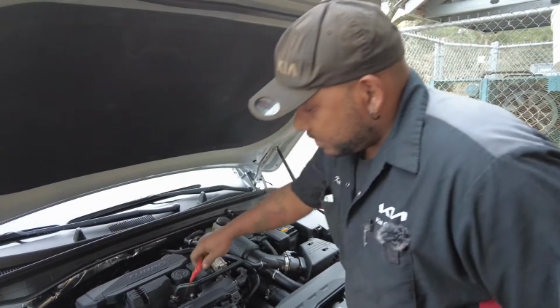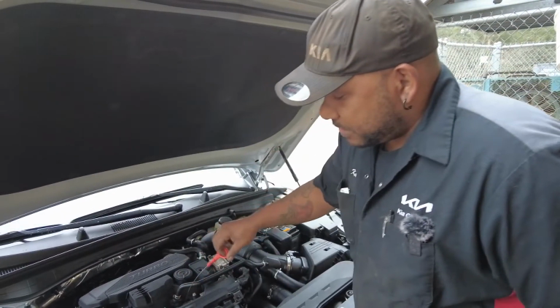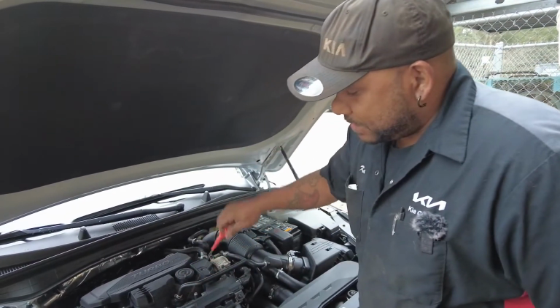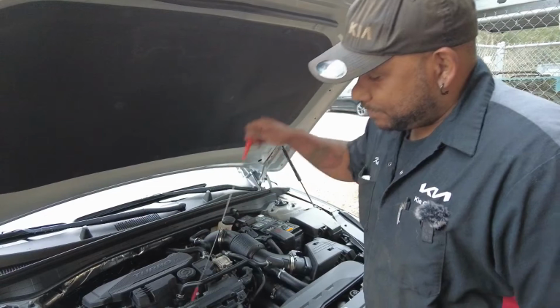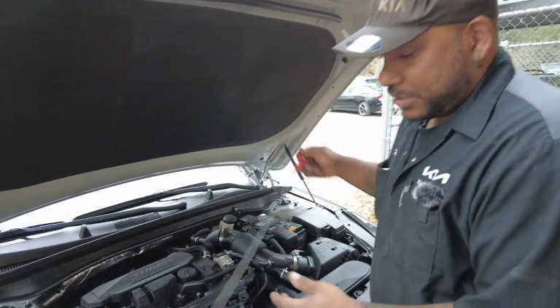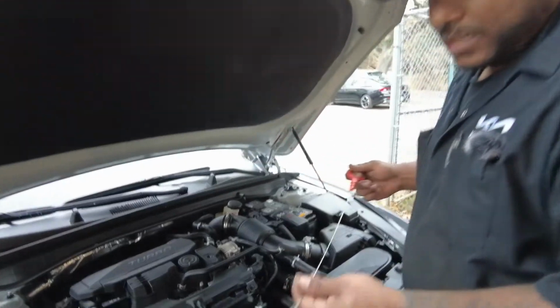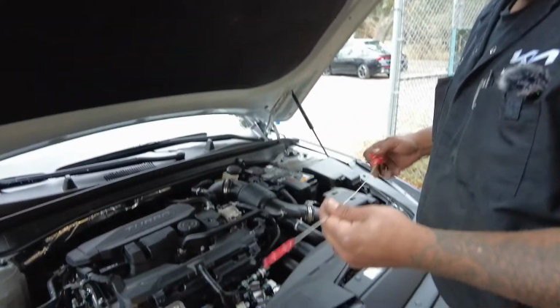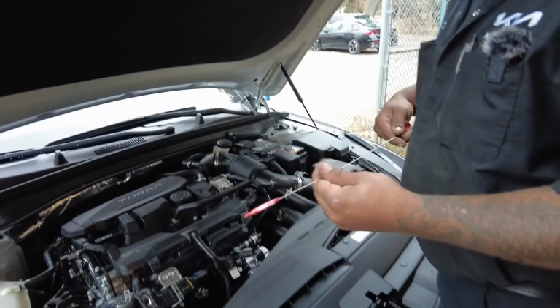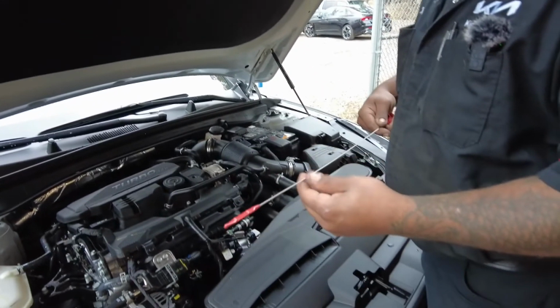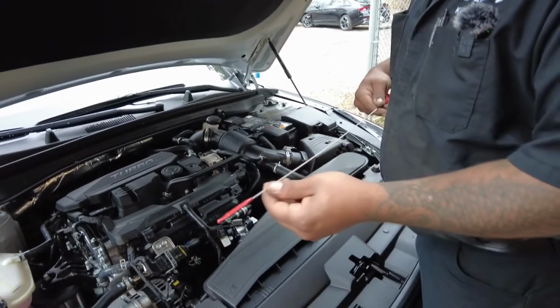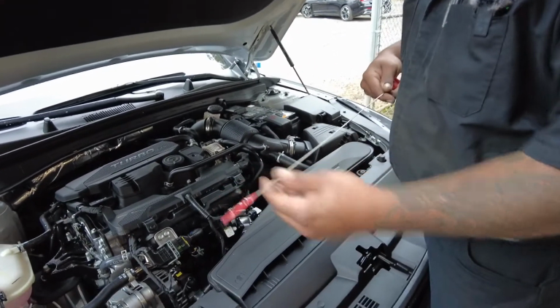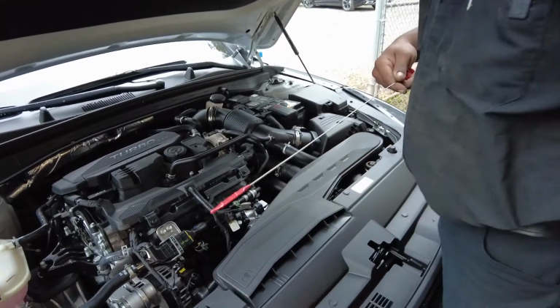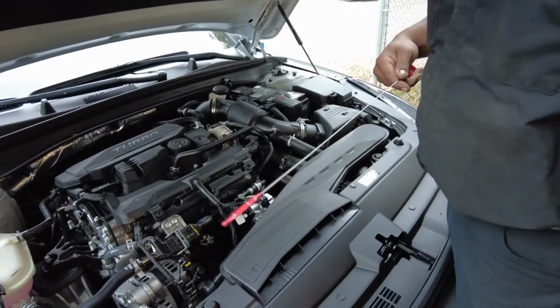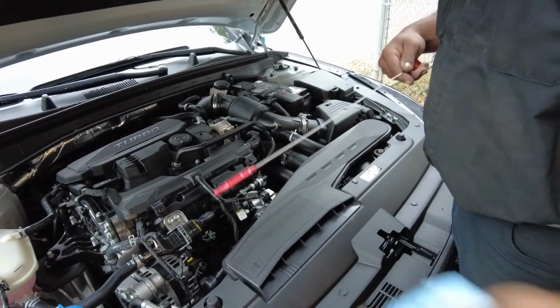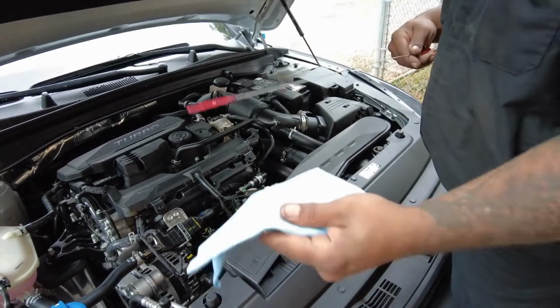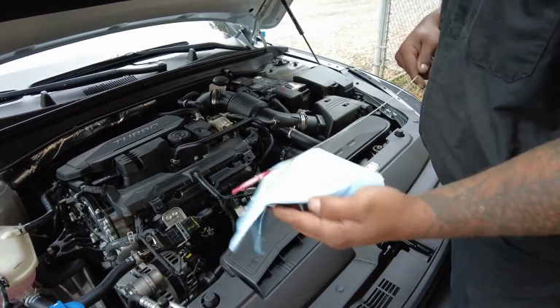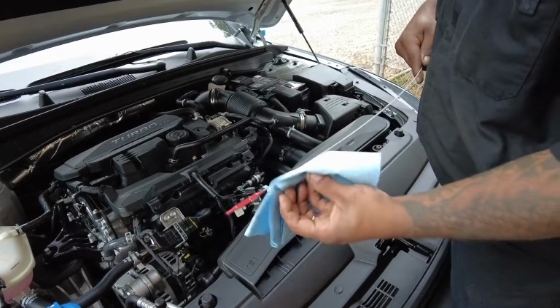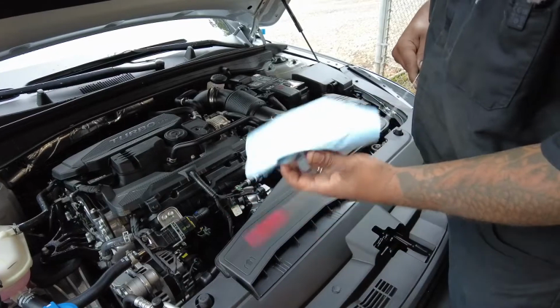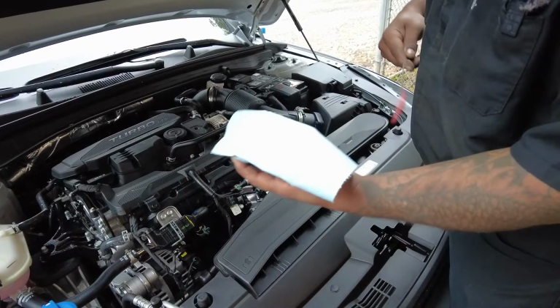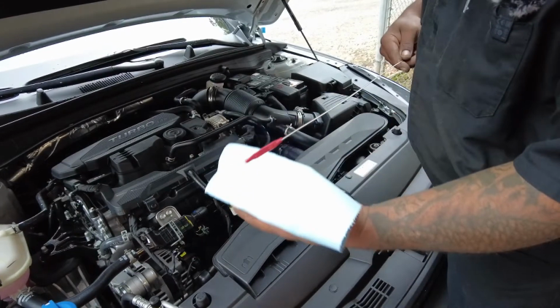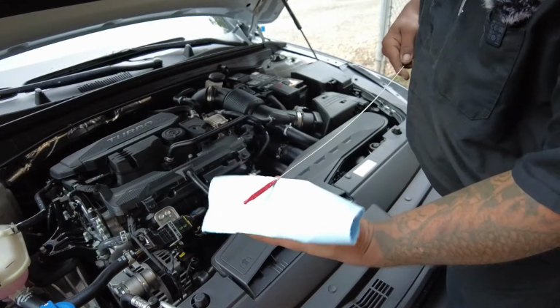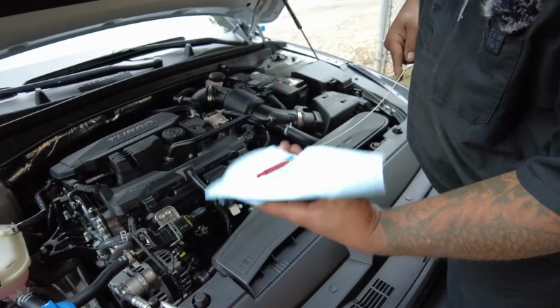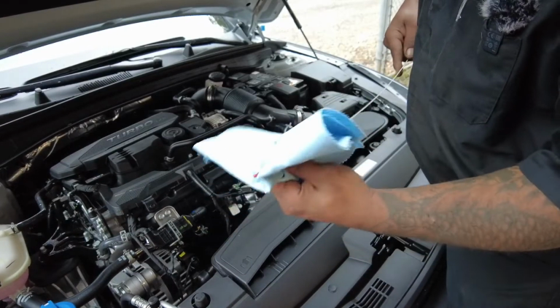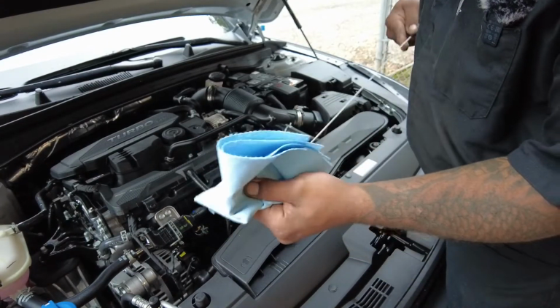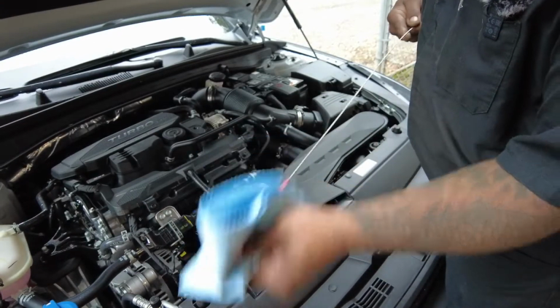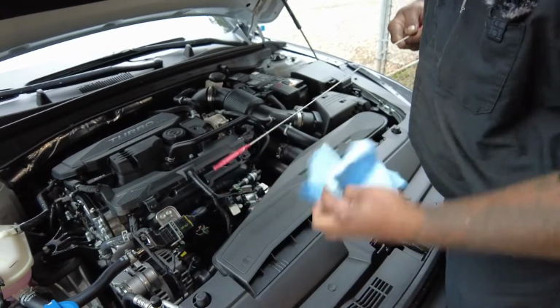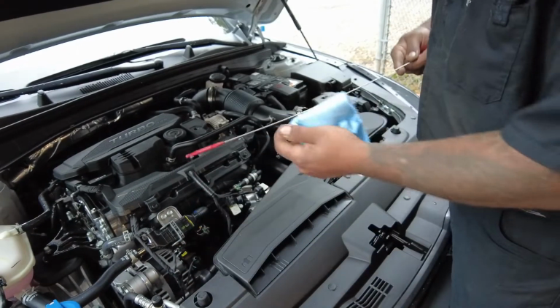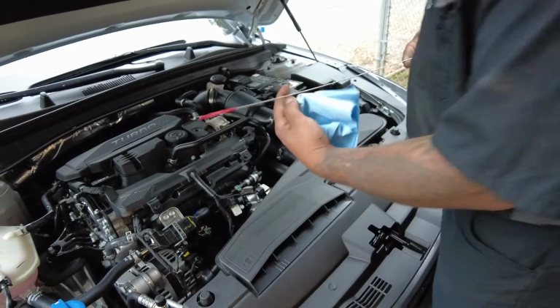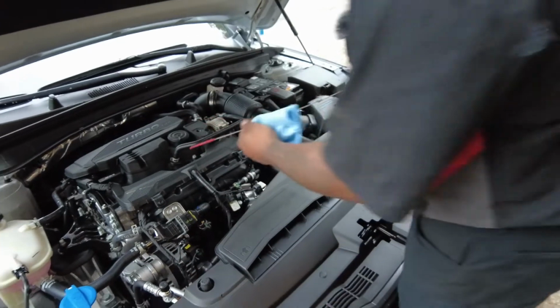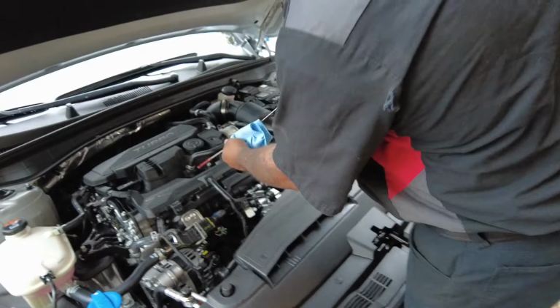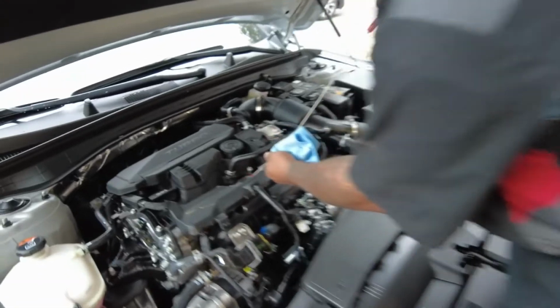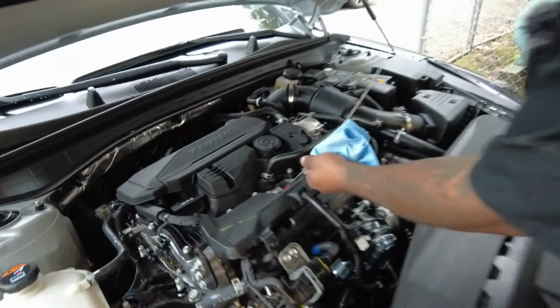Here's the dipstick. Pull it out. Before you even check it, you've got to wipe it. Take a rag and wipe it clean. Then stick it back into the hole.